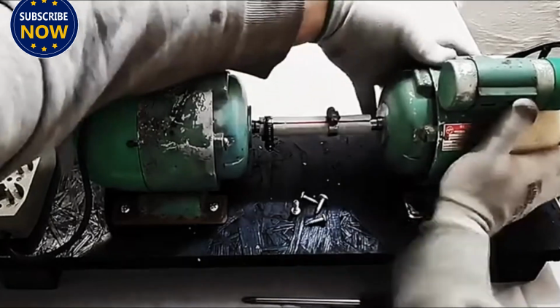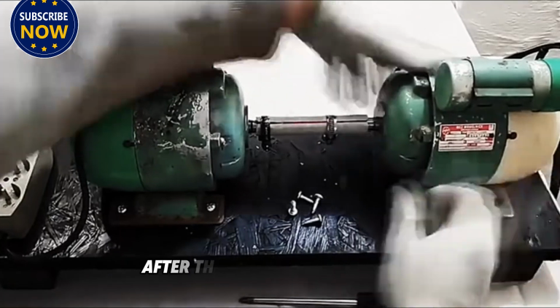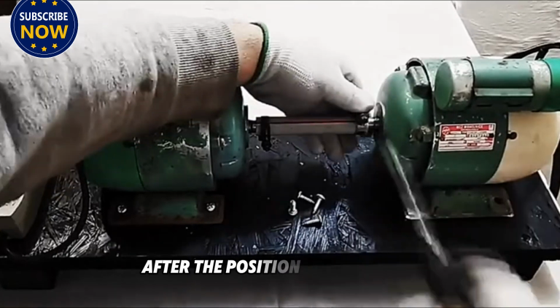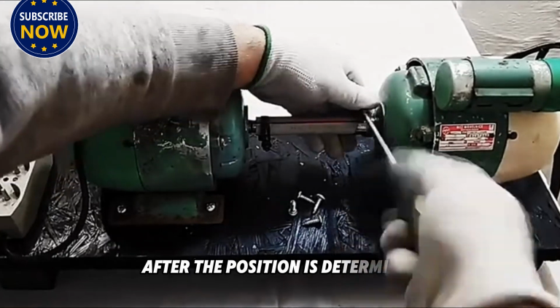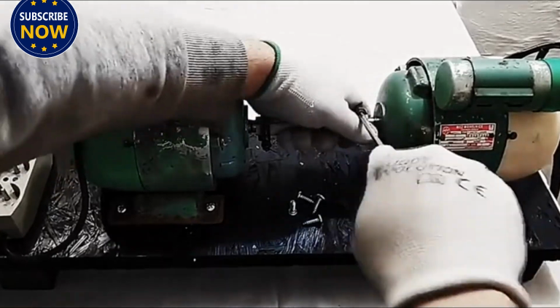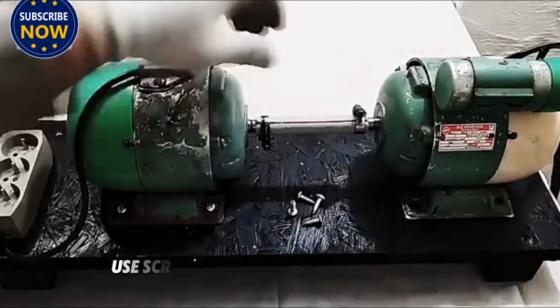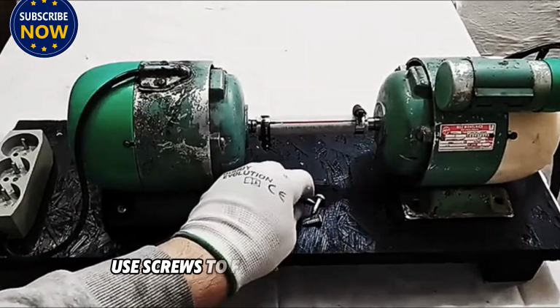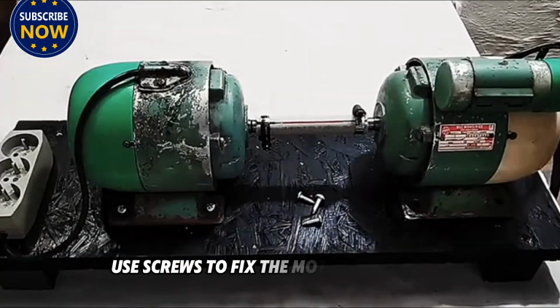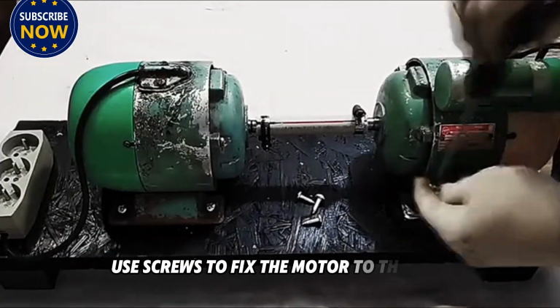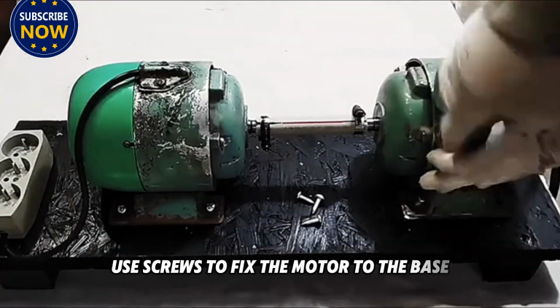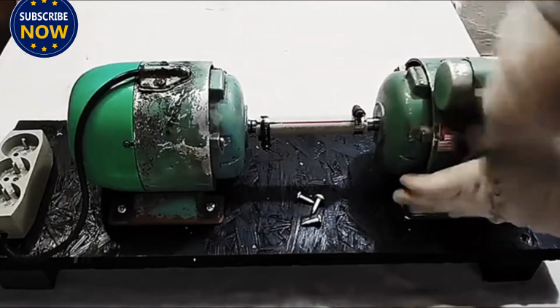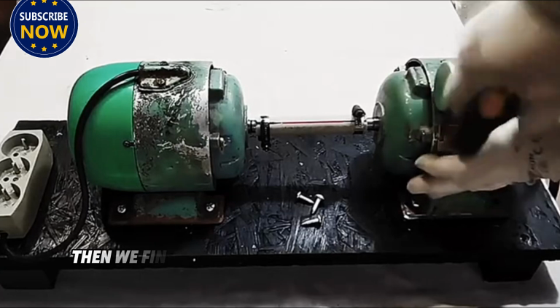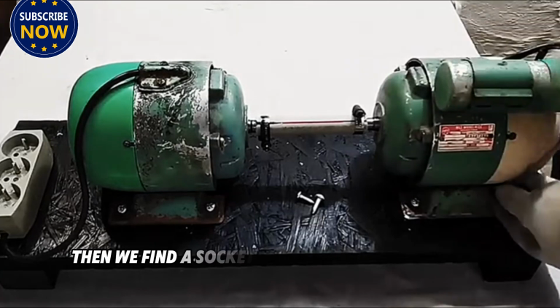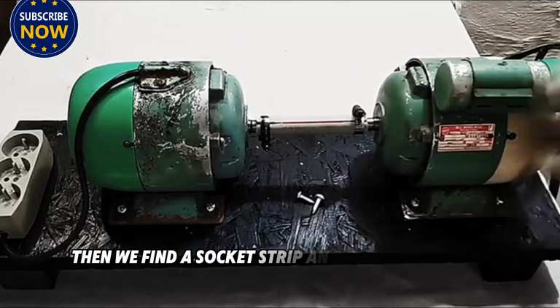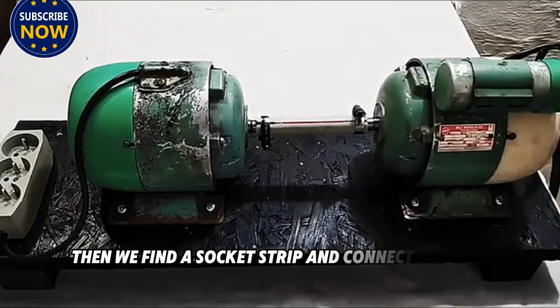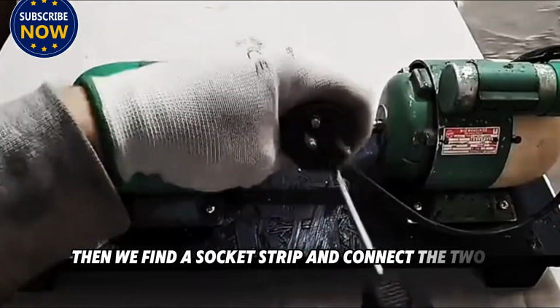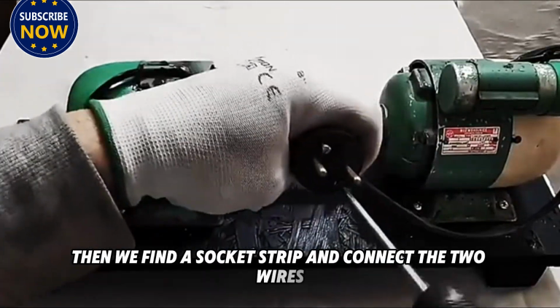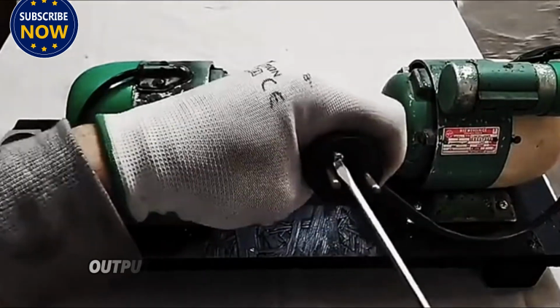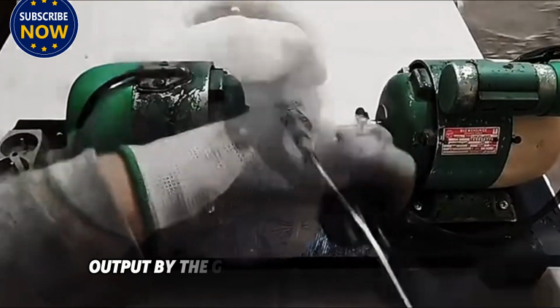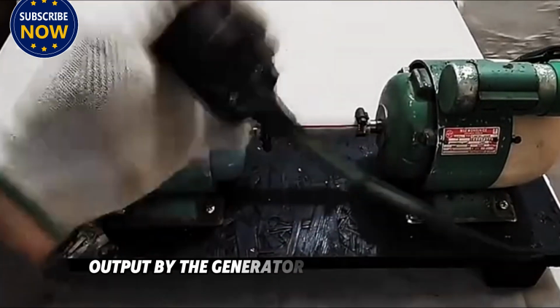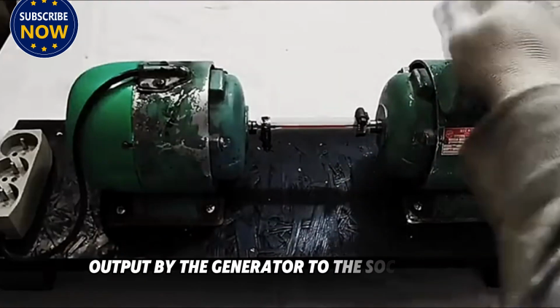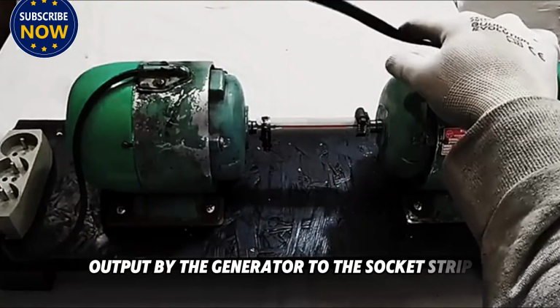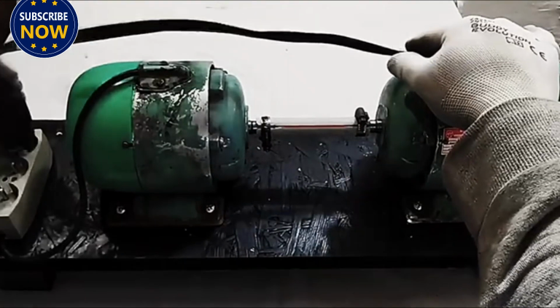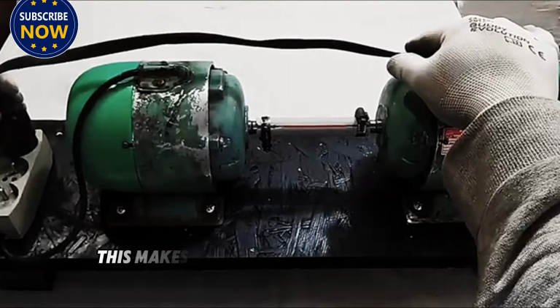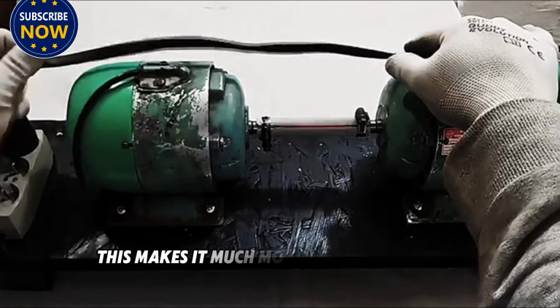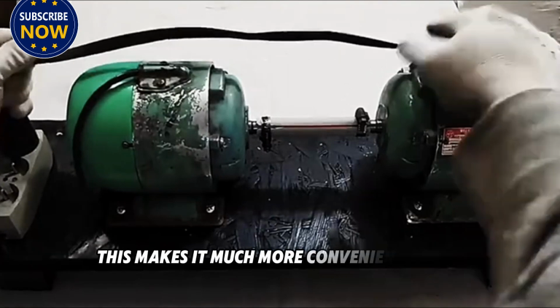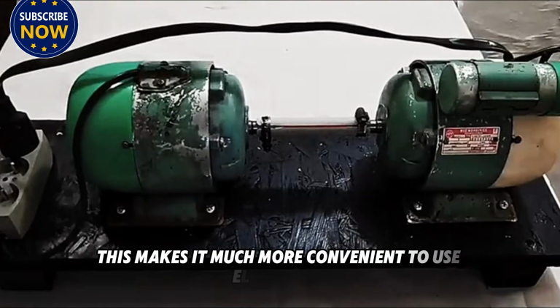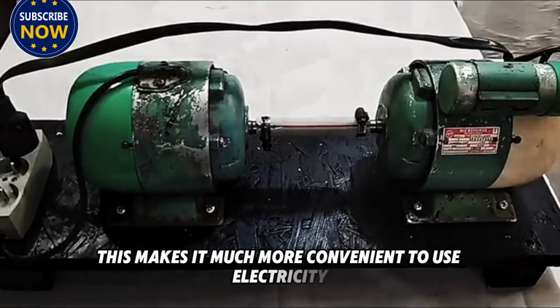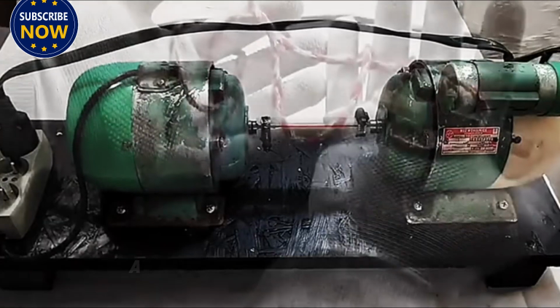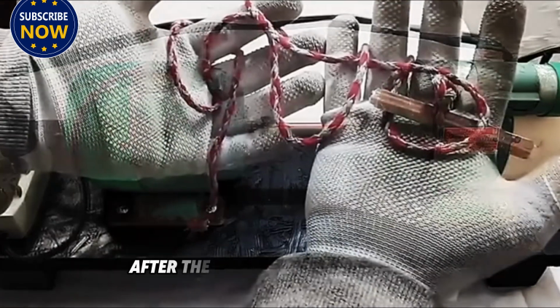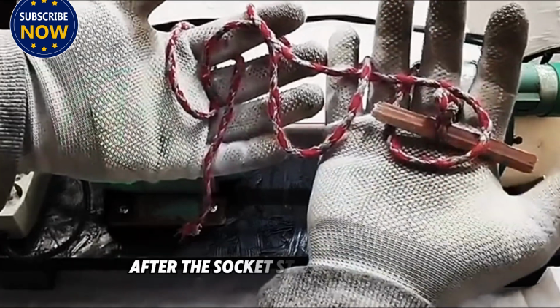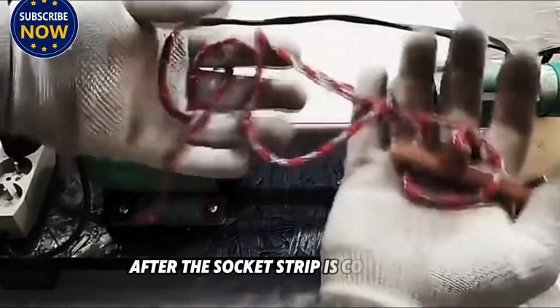After the position is determined, we use screws to fix the motor to the base. Then we find a socket strip and connect the two output wires from the generator to it. This makes it much more convenient to use electricity.